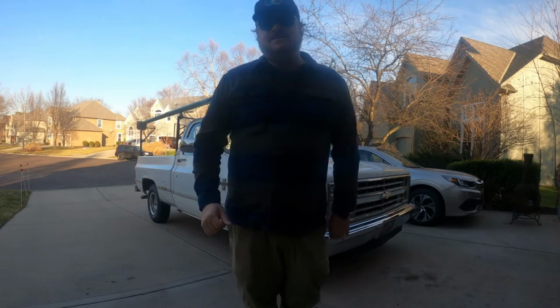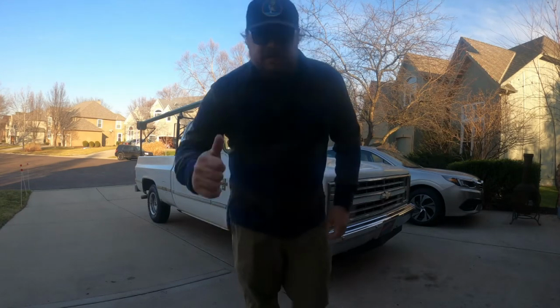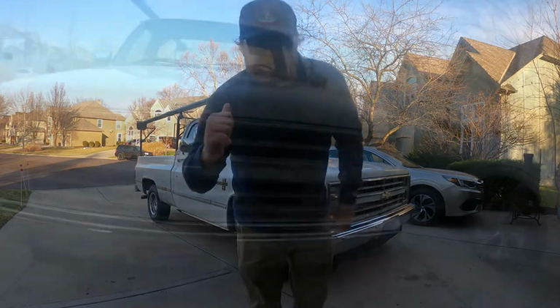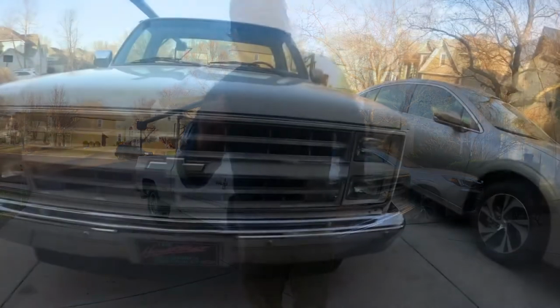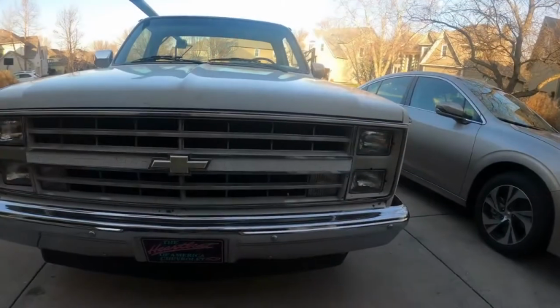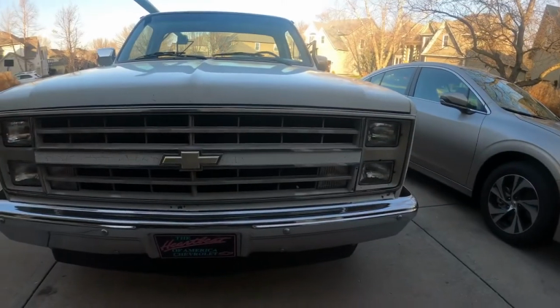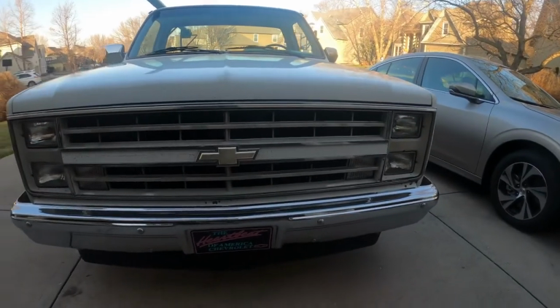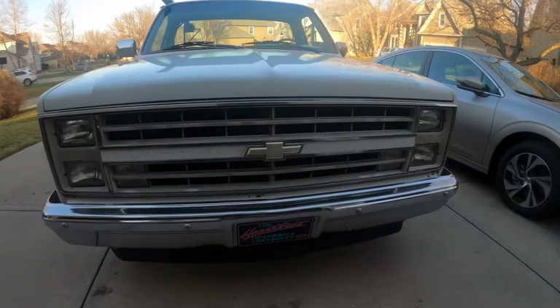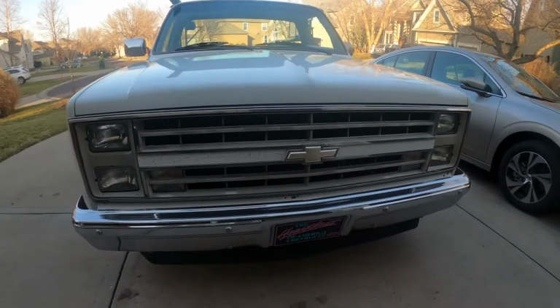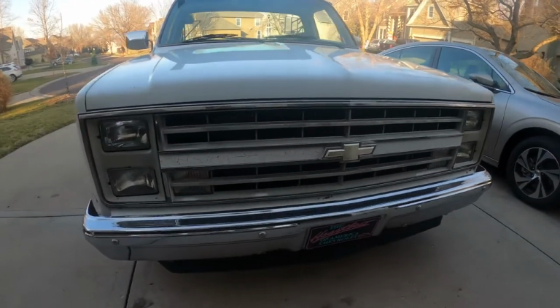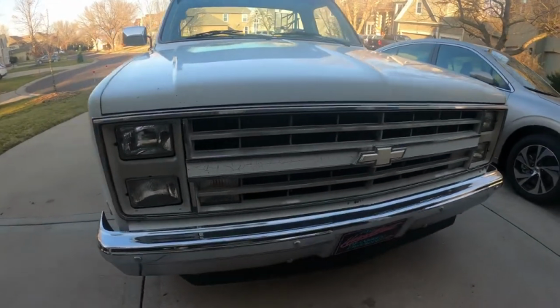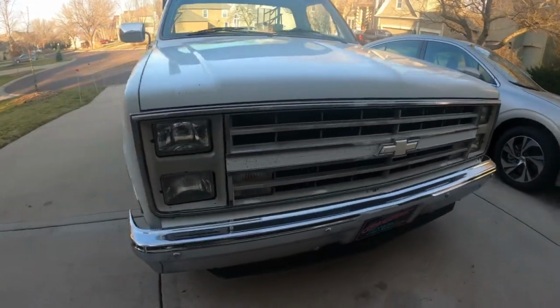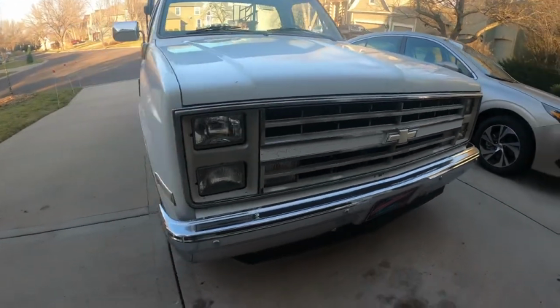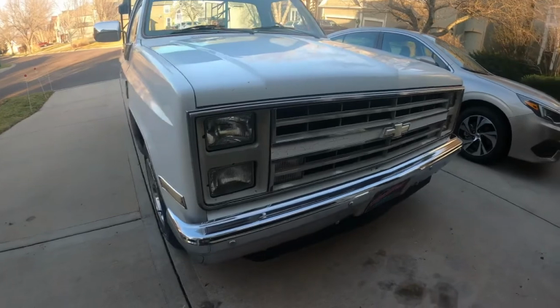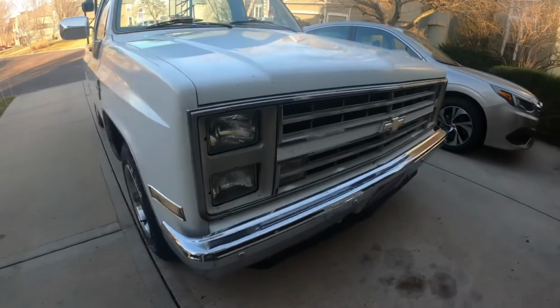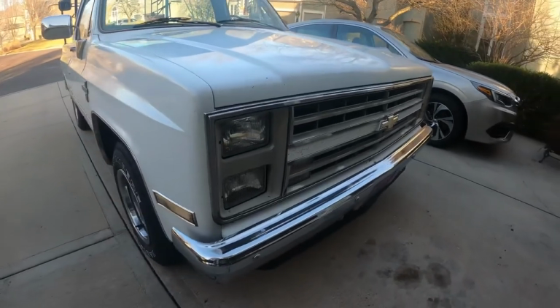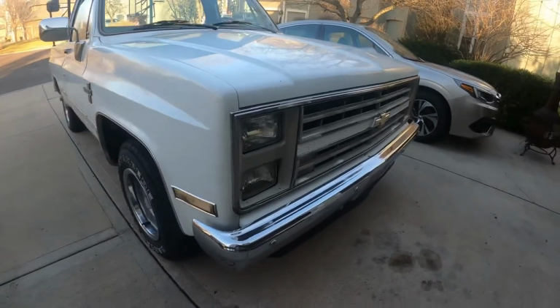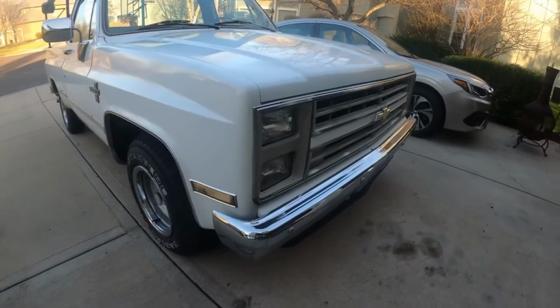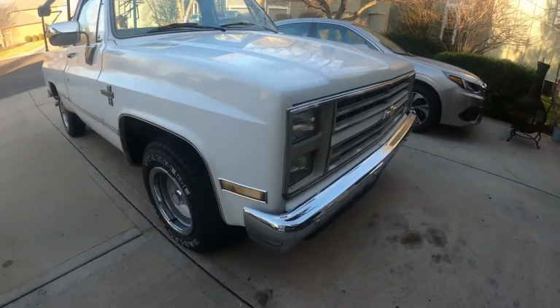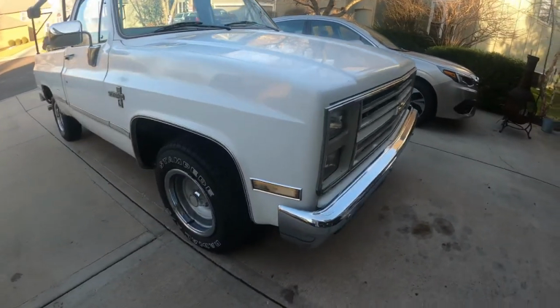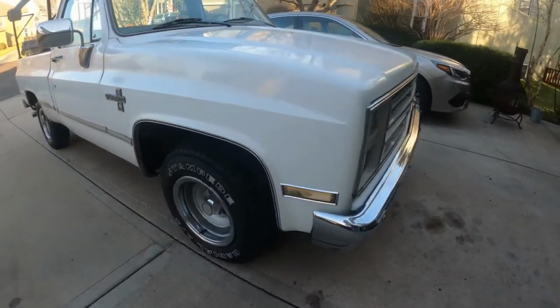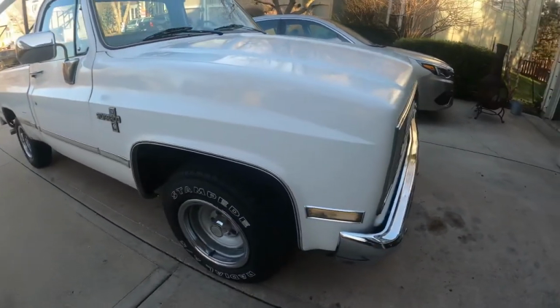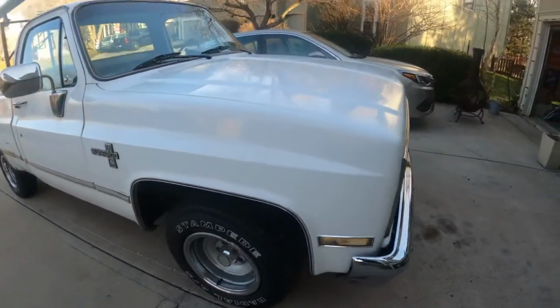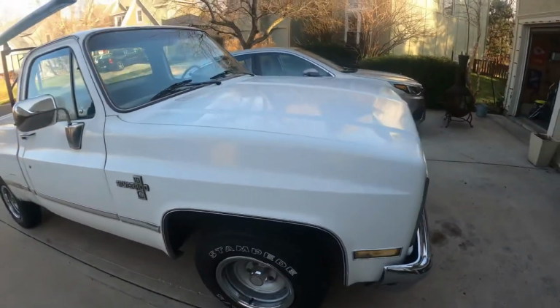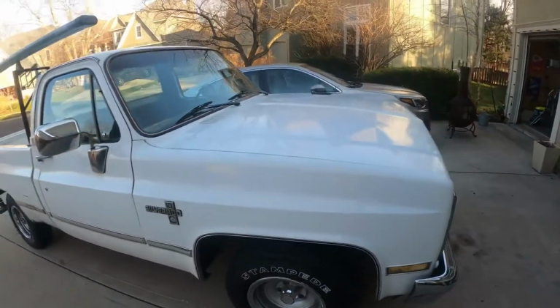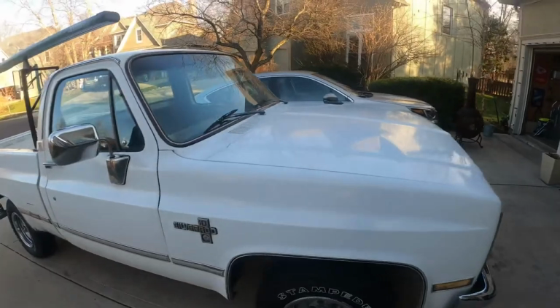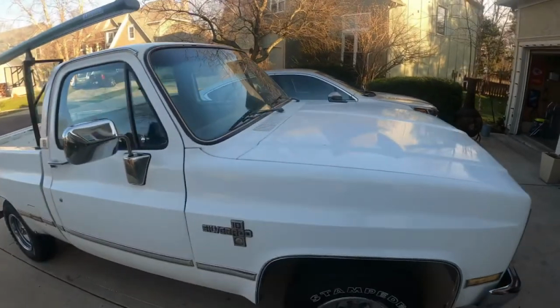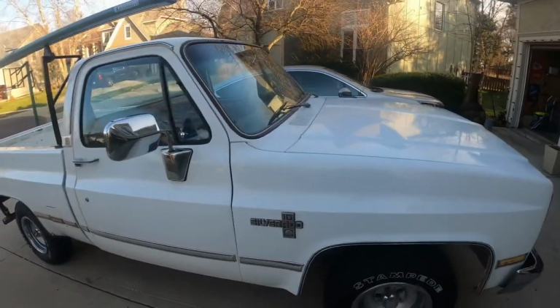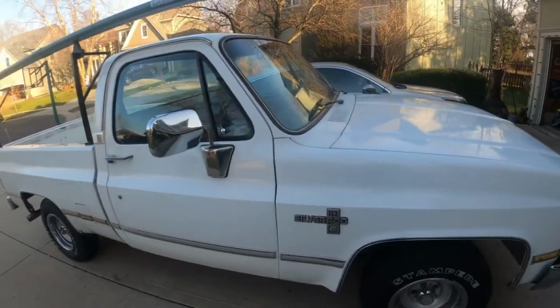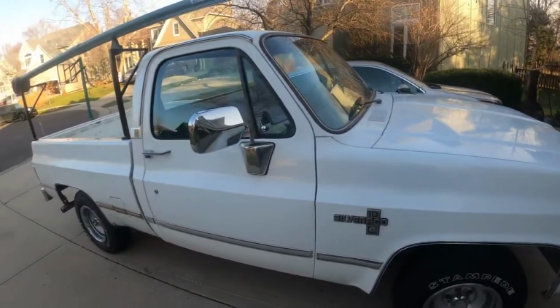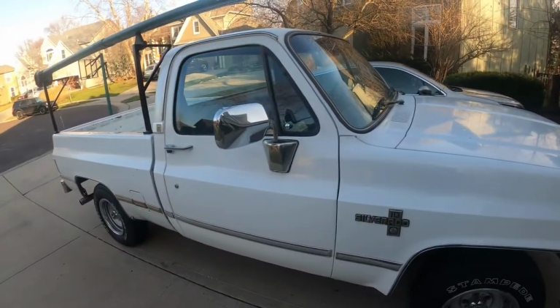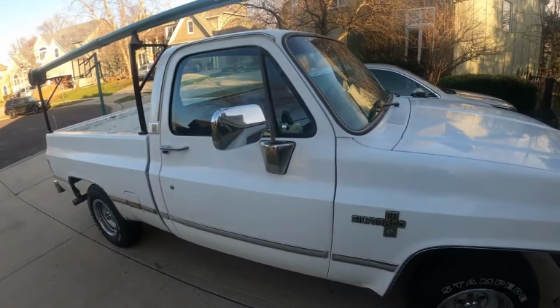Let me show you around the truck real quick. What's not to love about a mid-80s square body Chevy pickup truck? You've got the squared-off front end, you've got the rally wheels. It's an absolutely incredible truck, but this isn't a truck show — this is a fishing show.